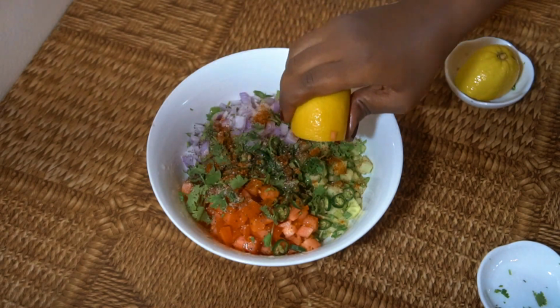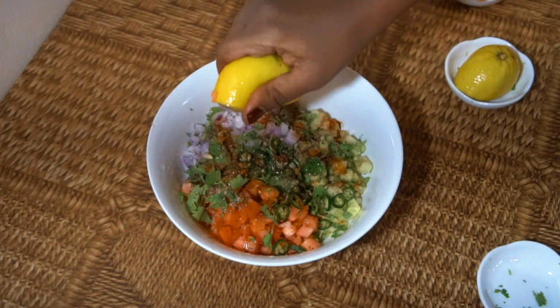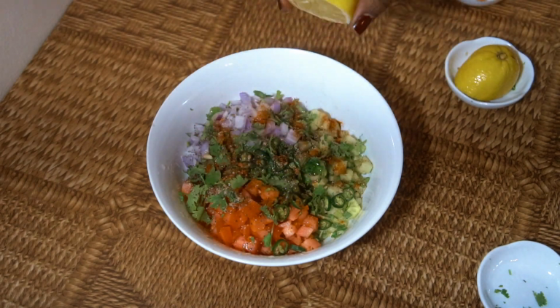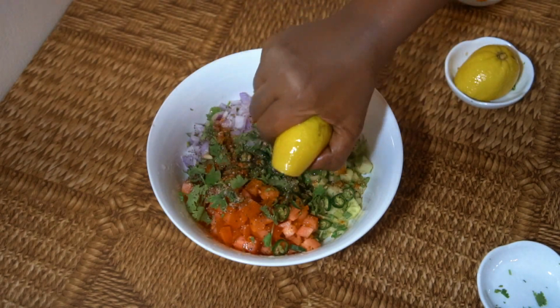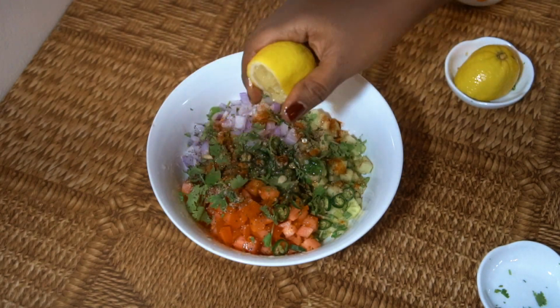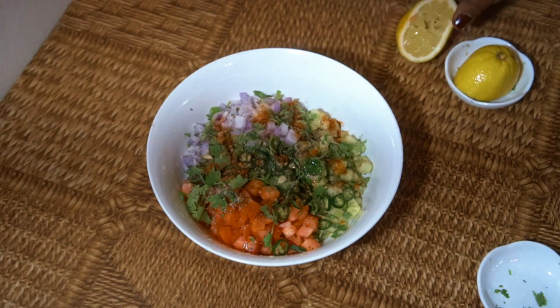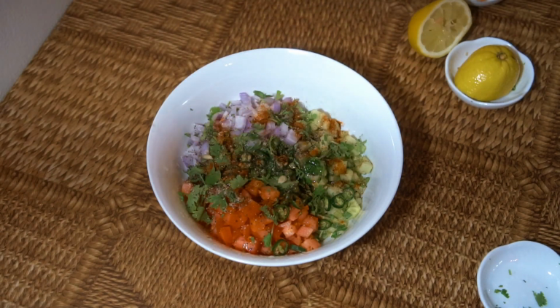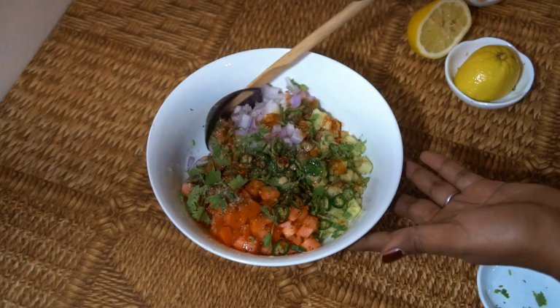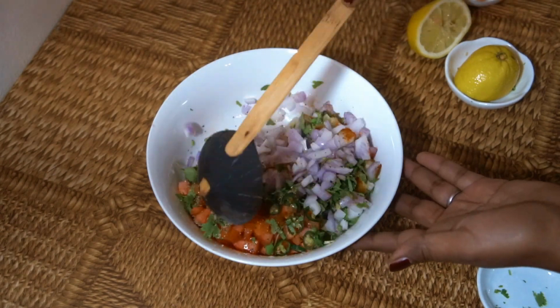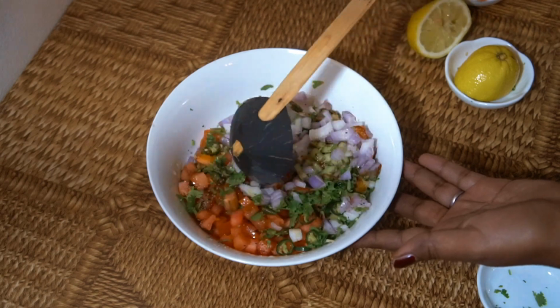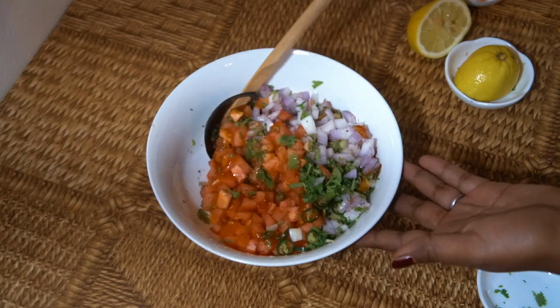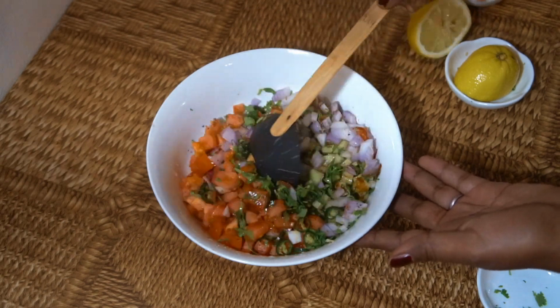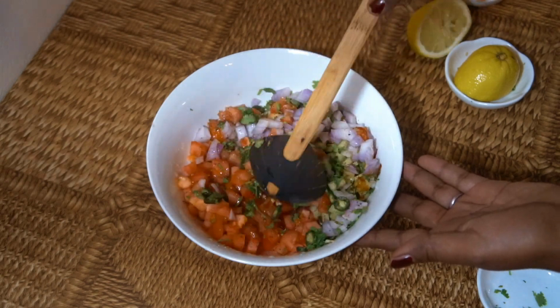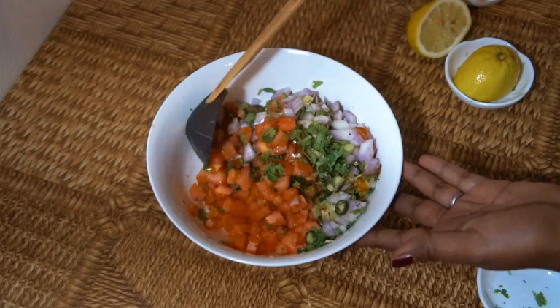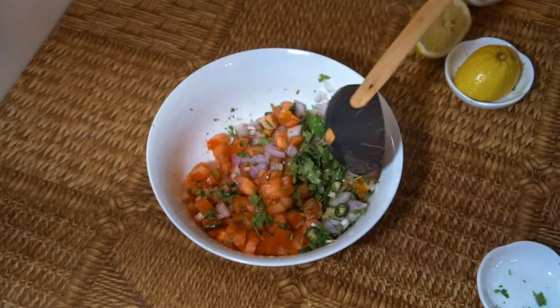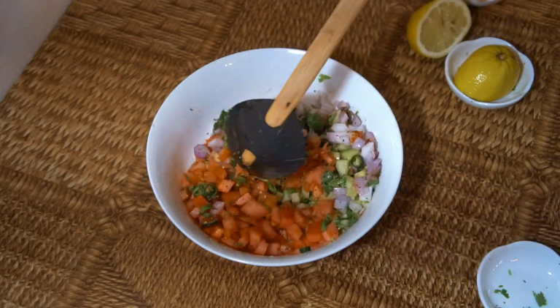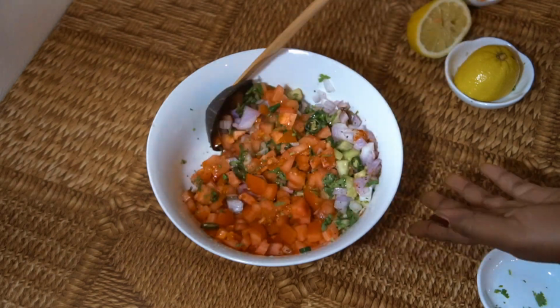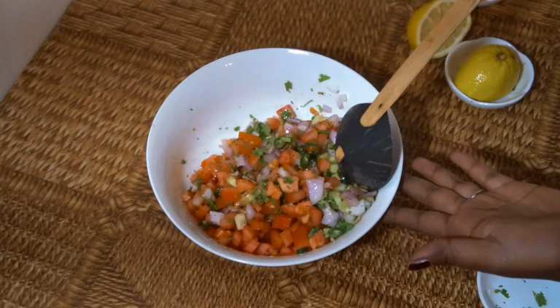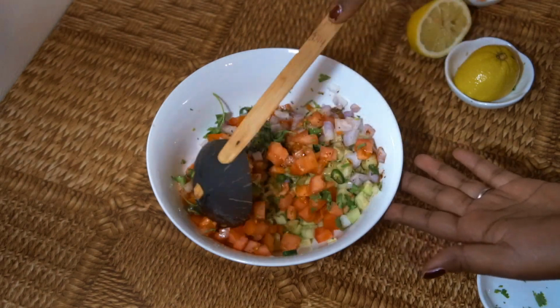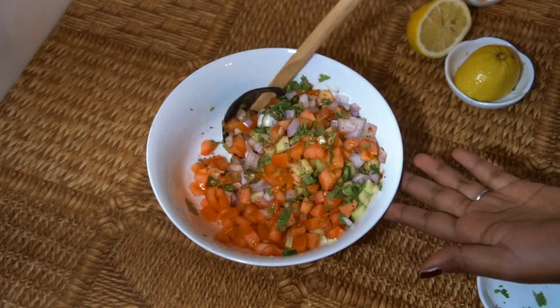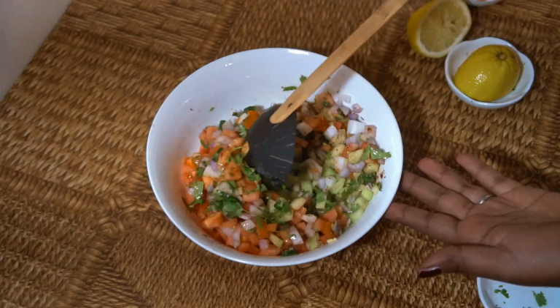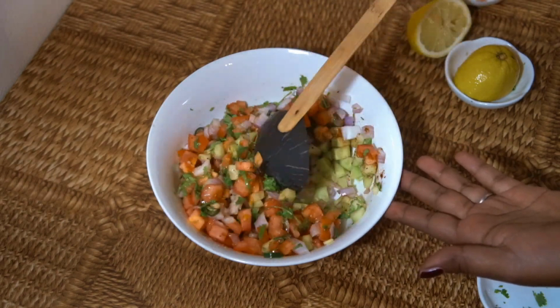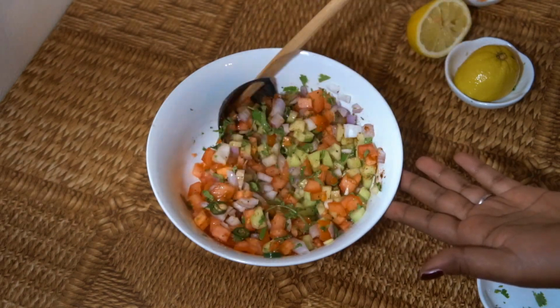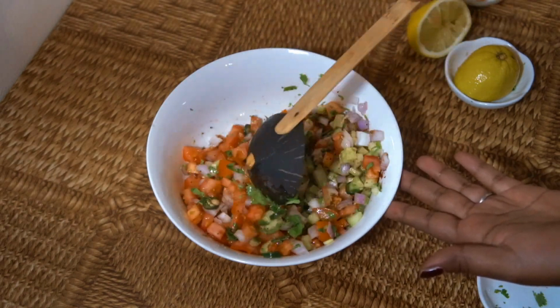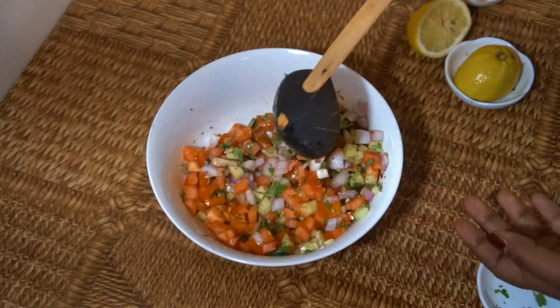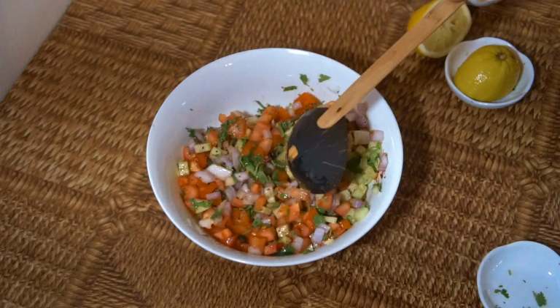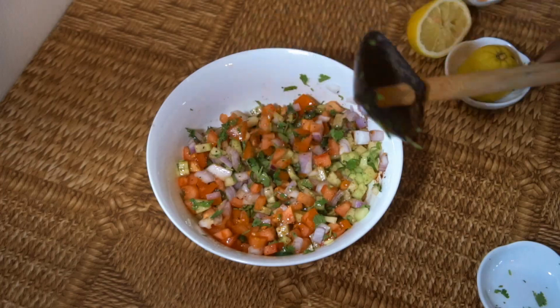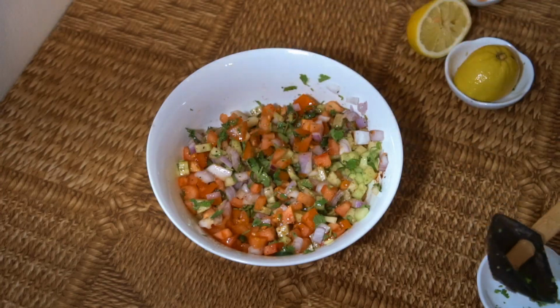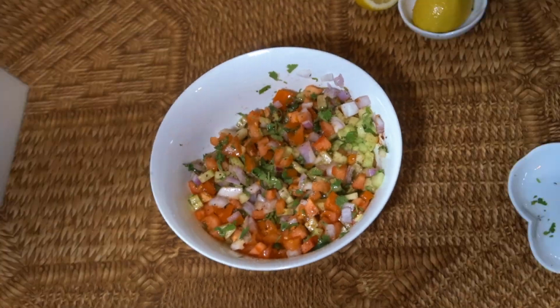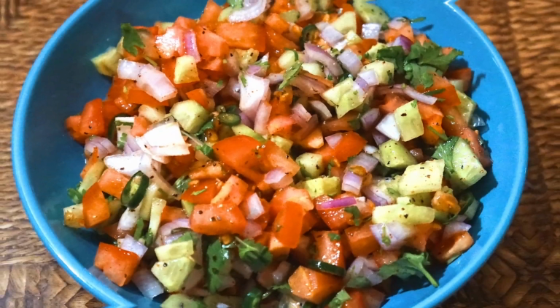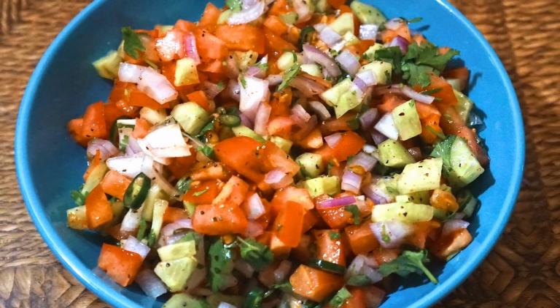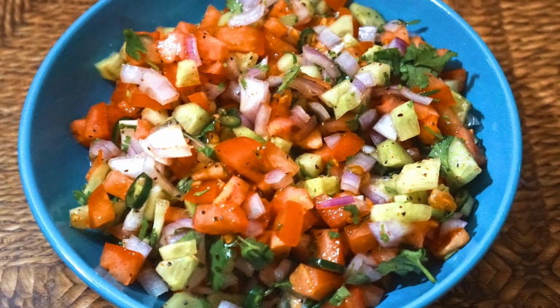Very very easy, lovely with a curry. Hope you enjoy that. Don't forget to subscribe to our channel. We will see you soon. Lots of love.